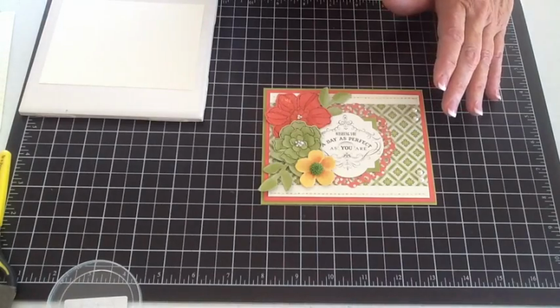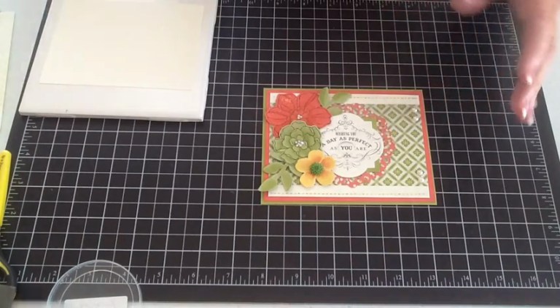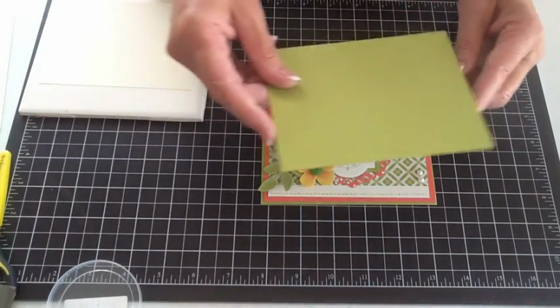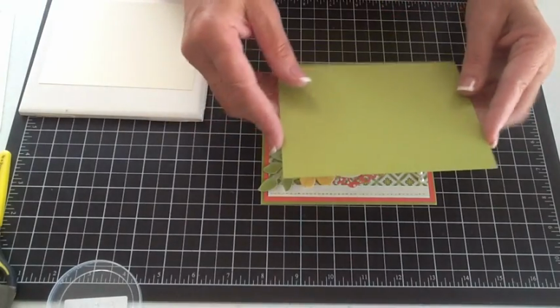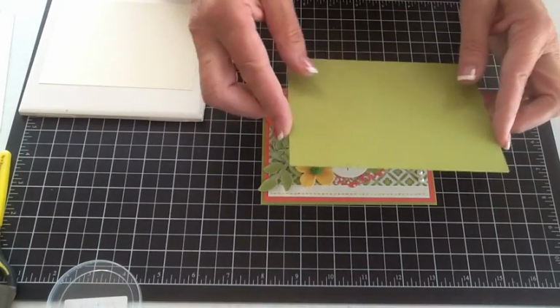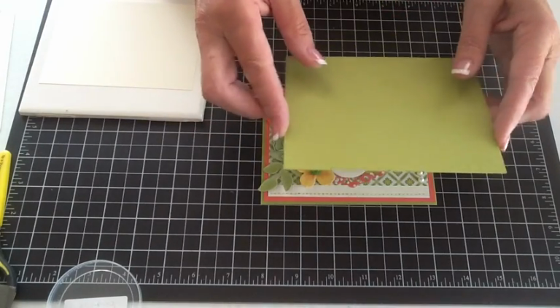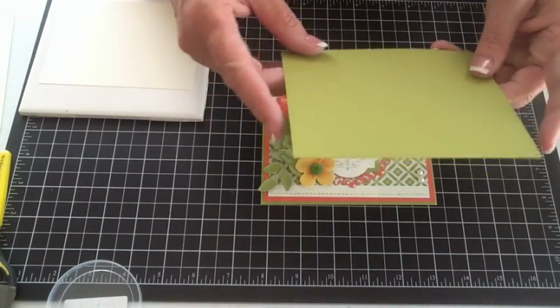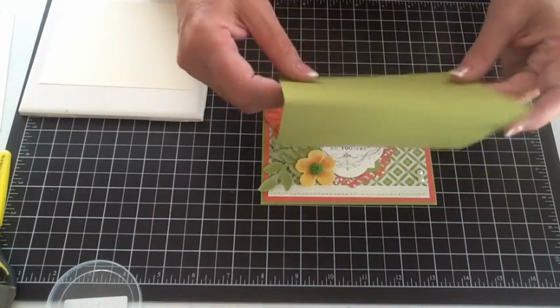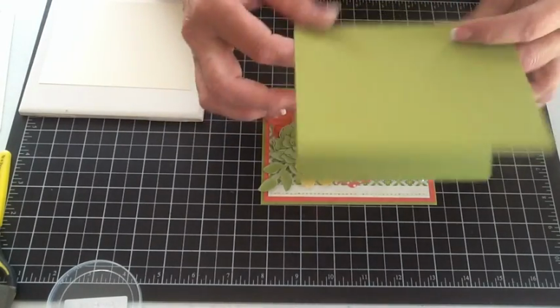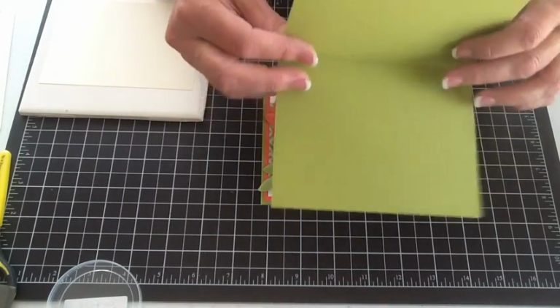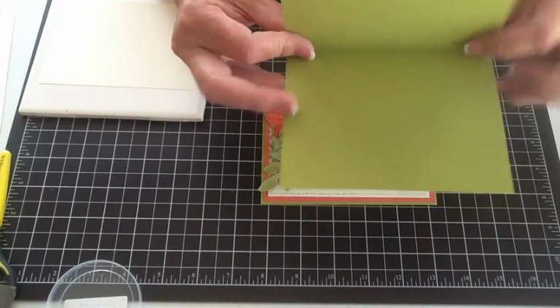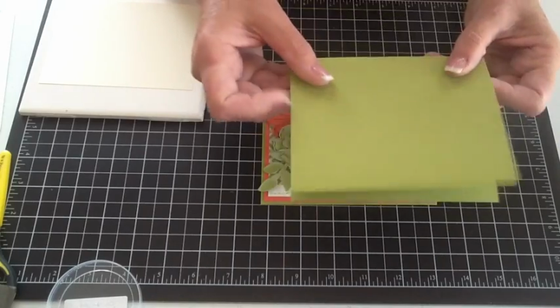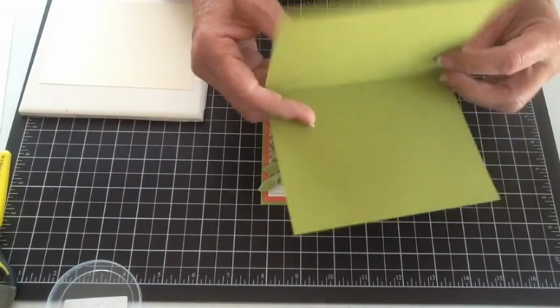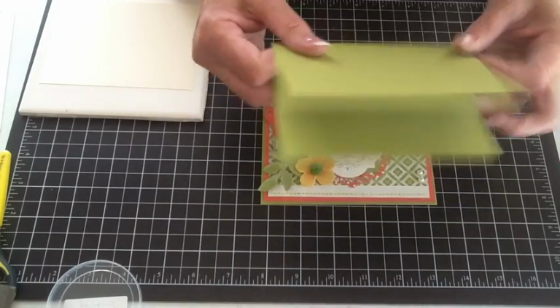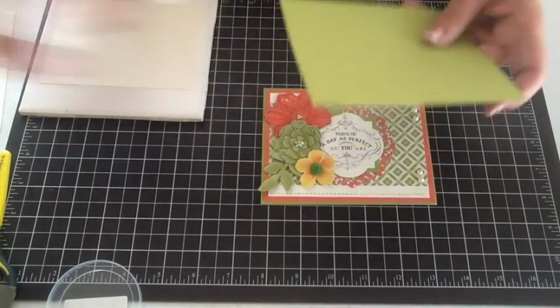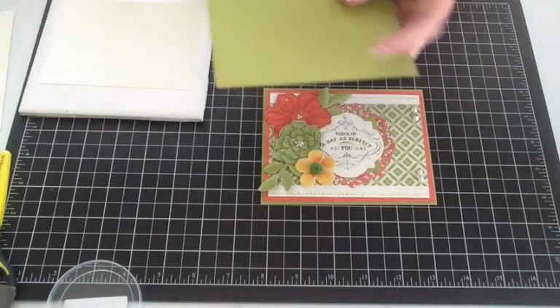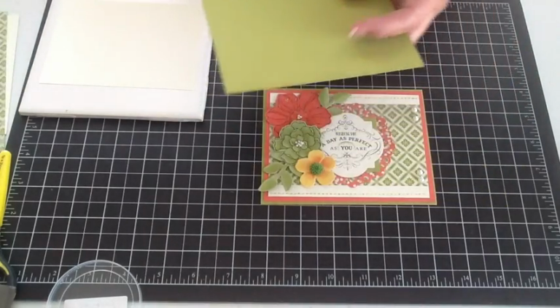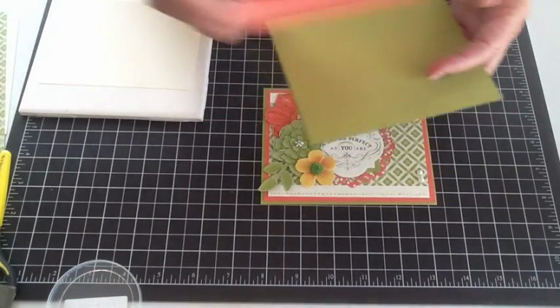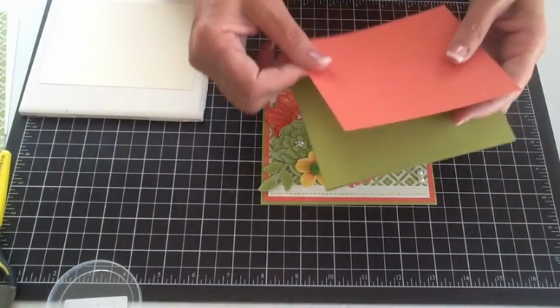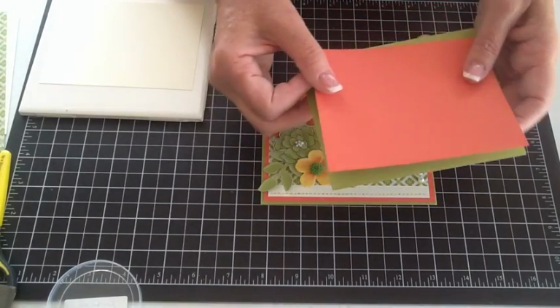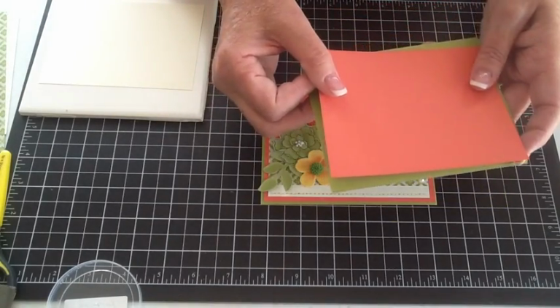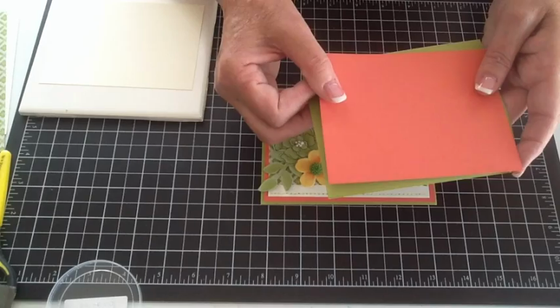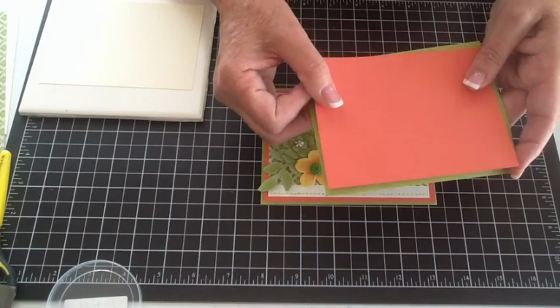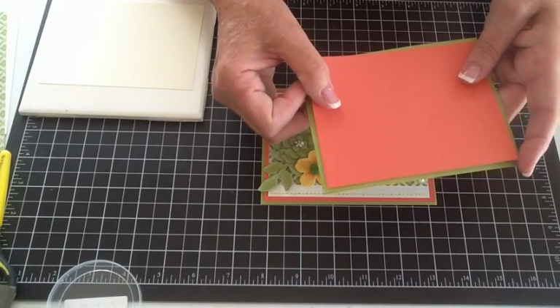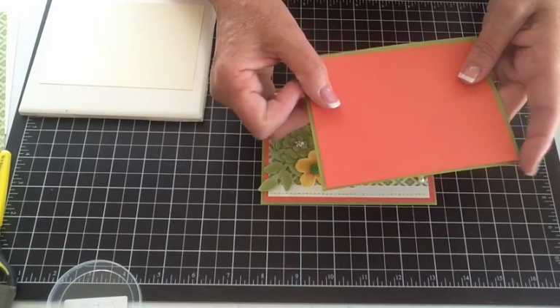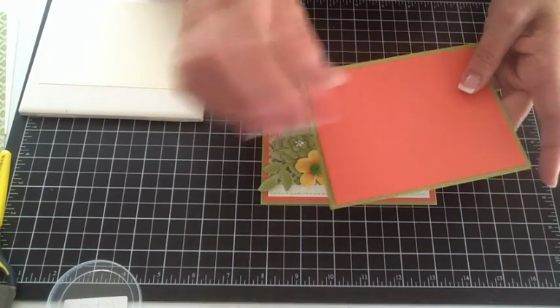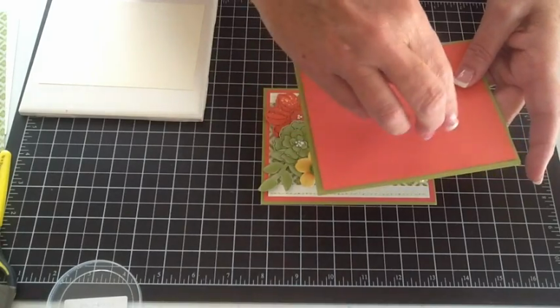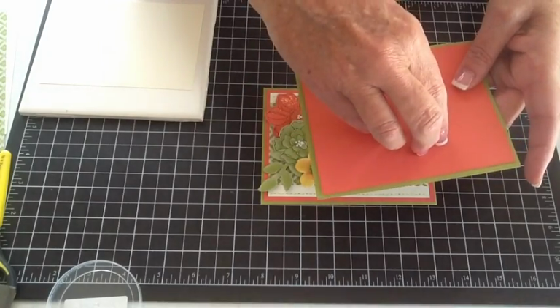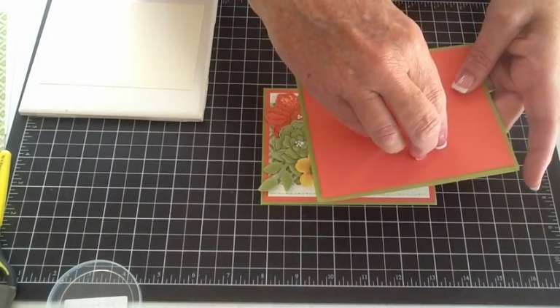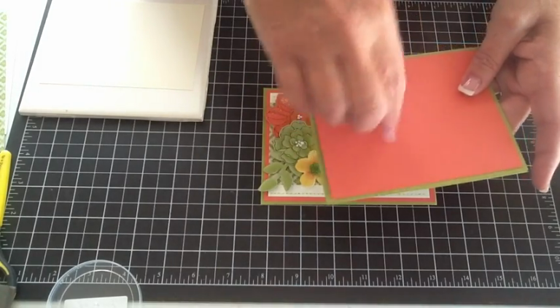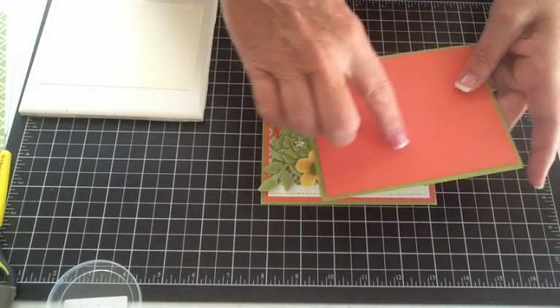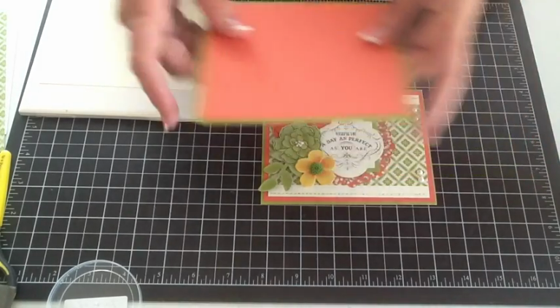Your card base is going to be Lucky Limeade, and it's just folded with a landscape fold. The coral piece is four by five and a quarter. We're going to stamp our flower and cut it out.